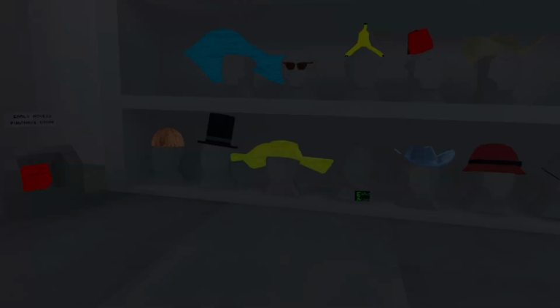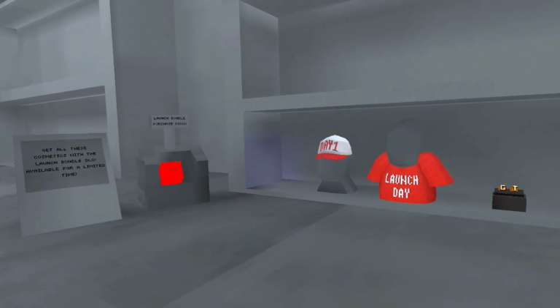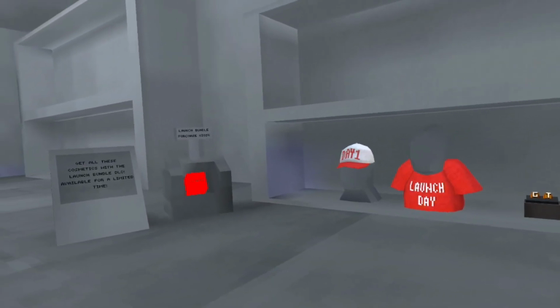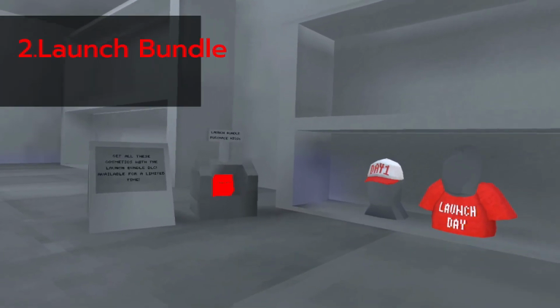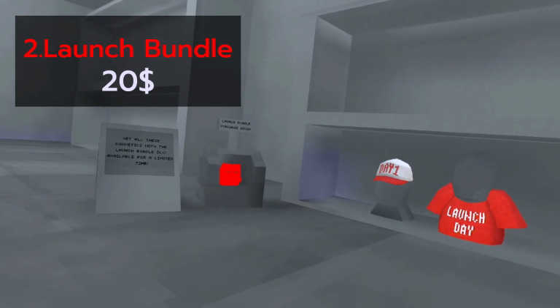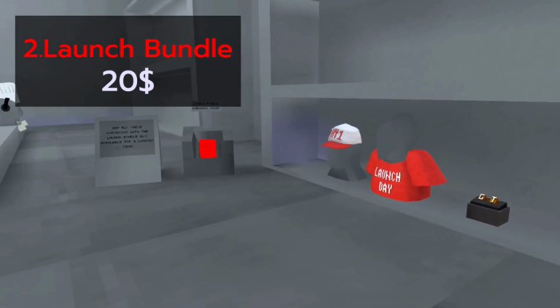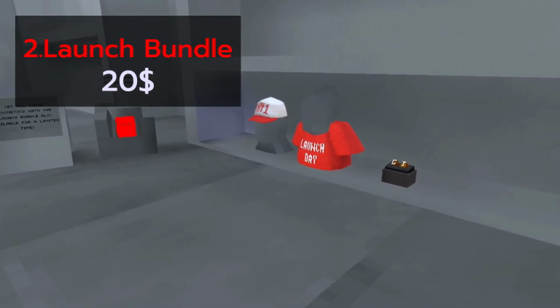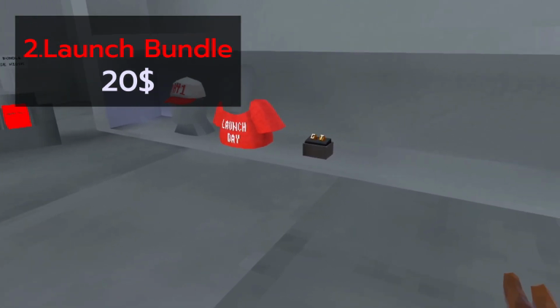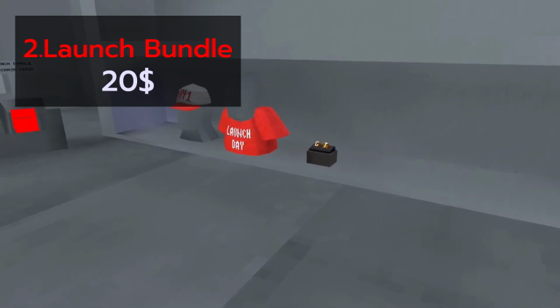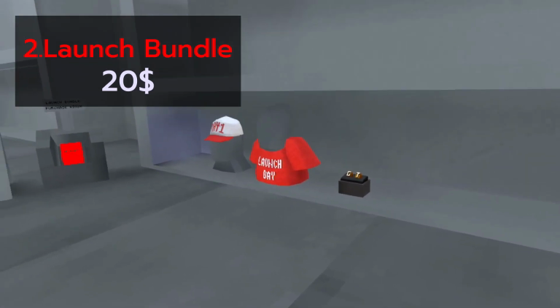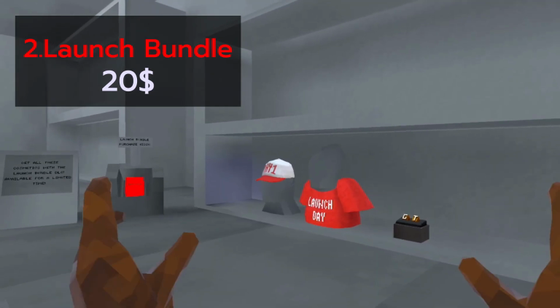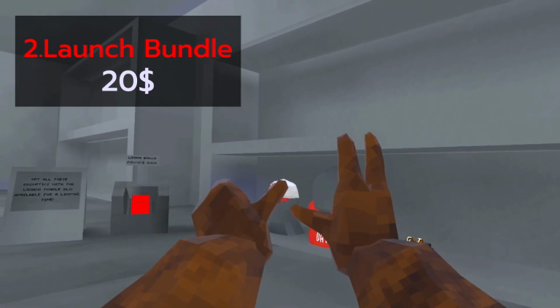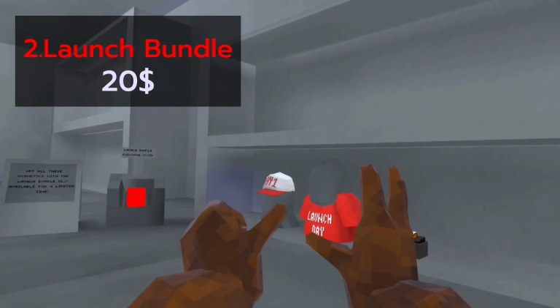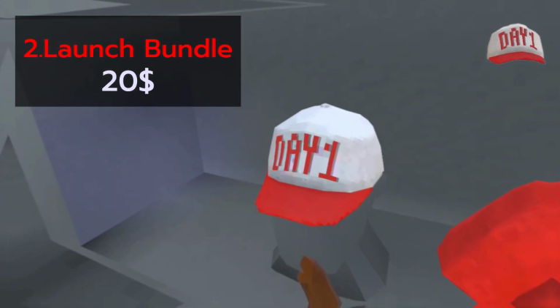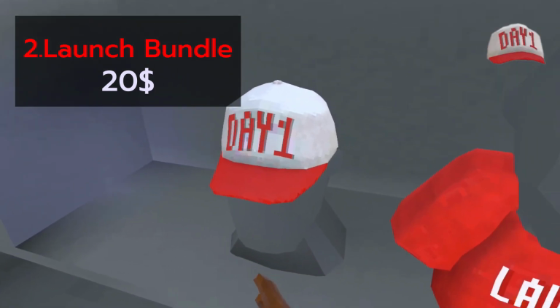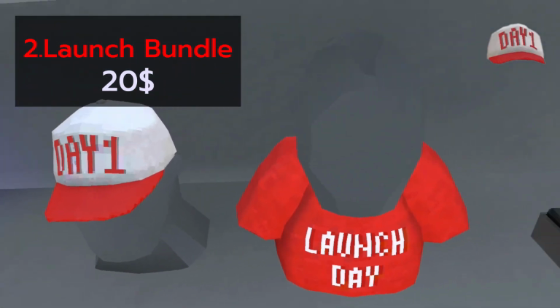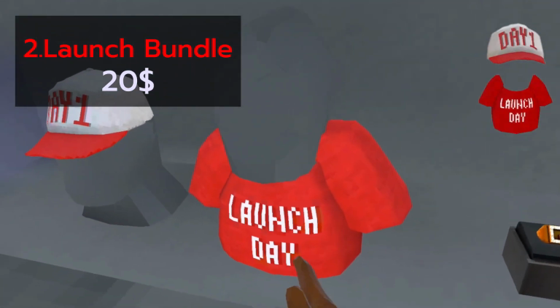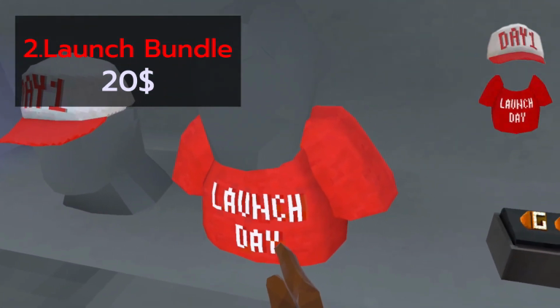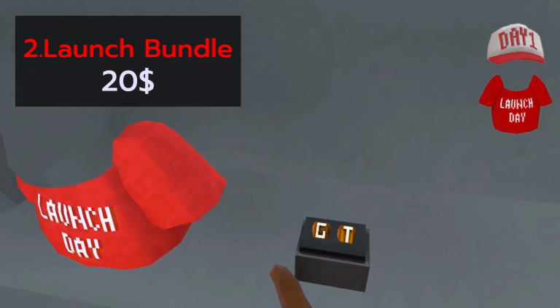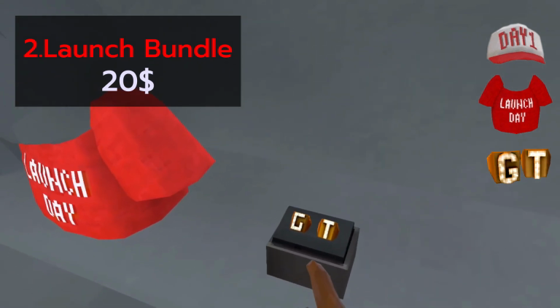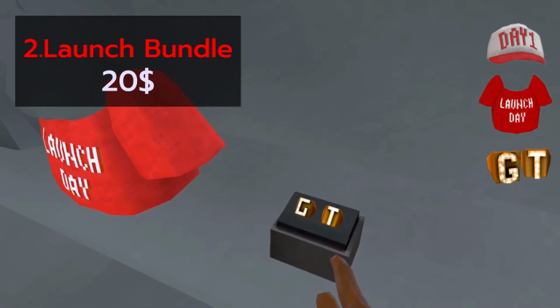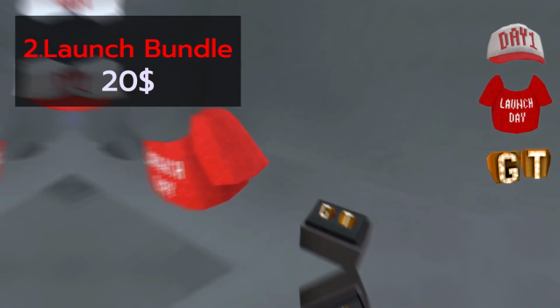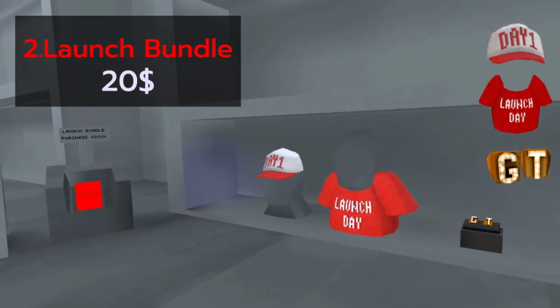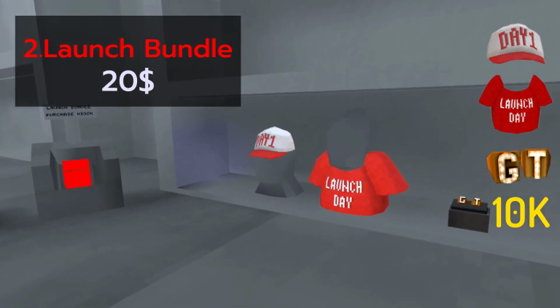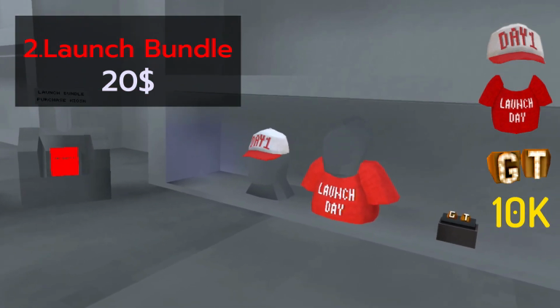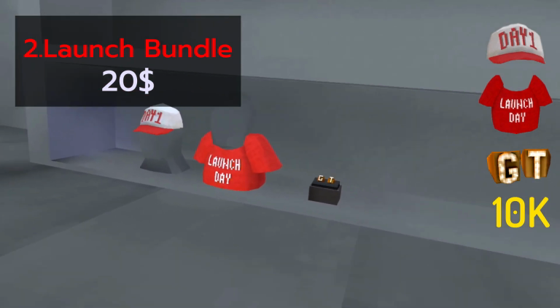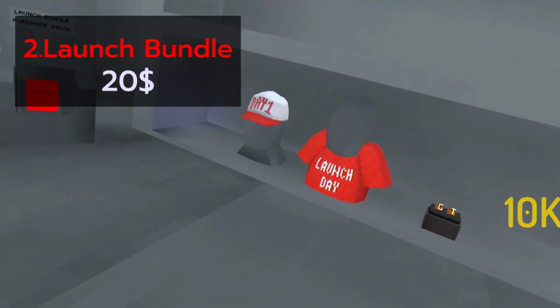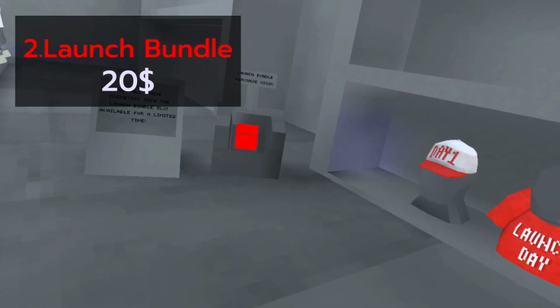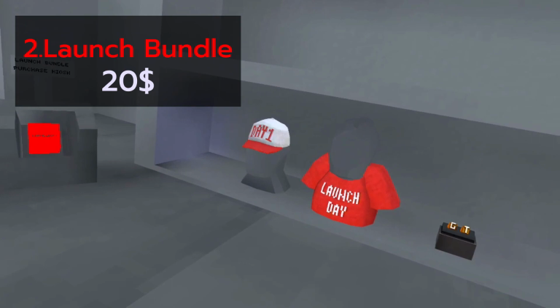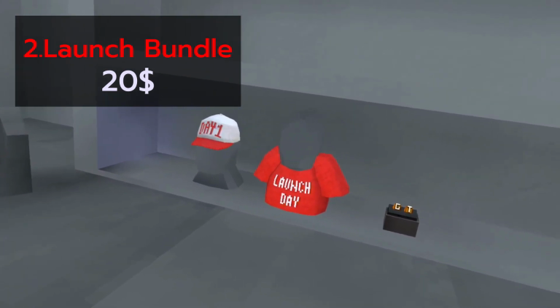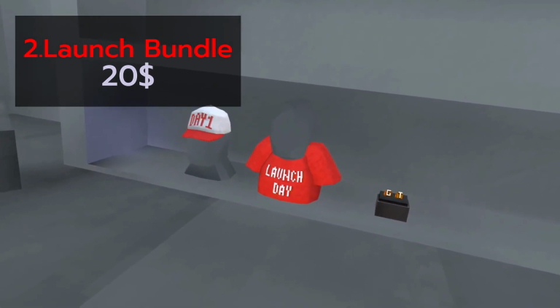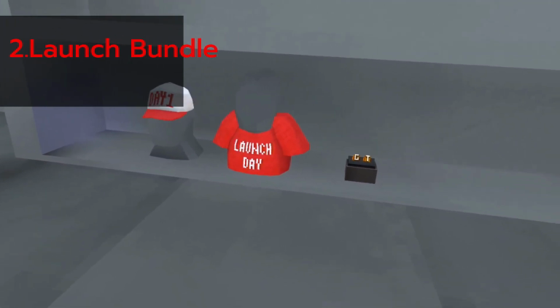Next up, we got the Launch Bundle — the second ever cosmetic pack in this game. It came with four specialties: the Day One Cap, the Launch Day Tee, the GT Rings, and a nice 10,000 shiny rocks. At just $20, this really was a great deal.